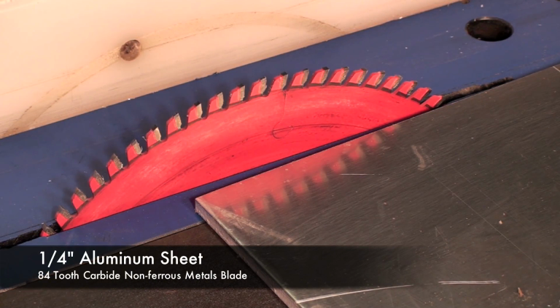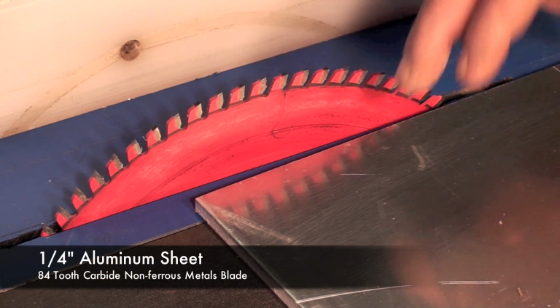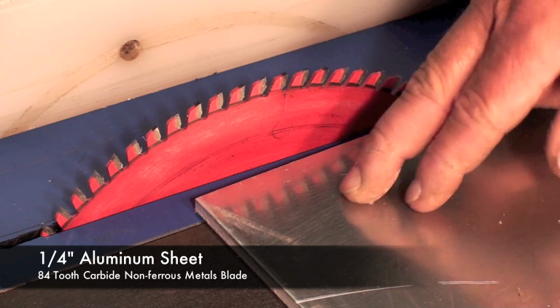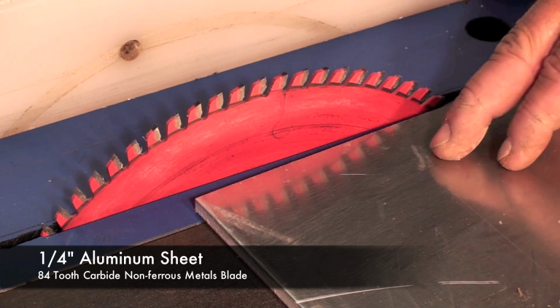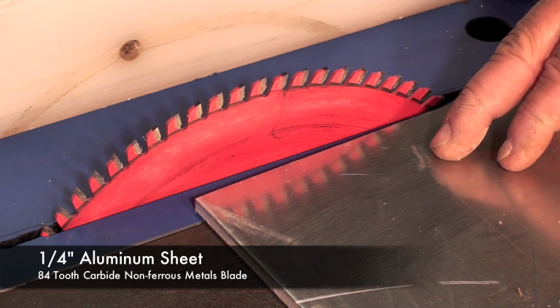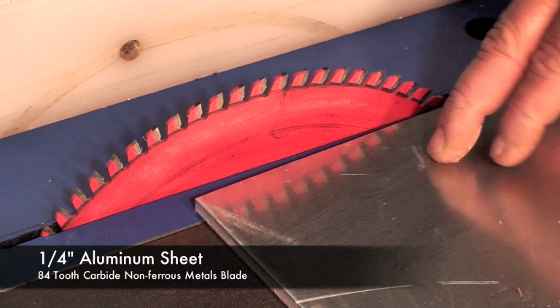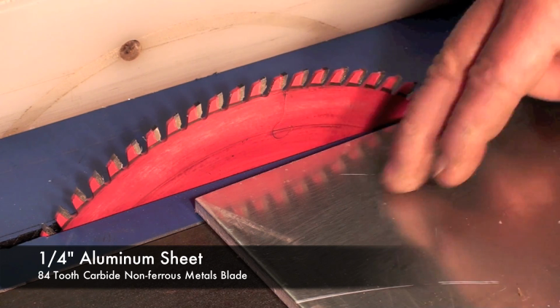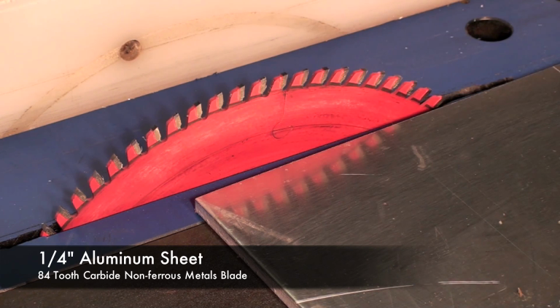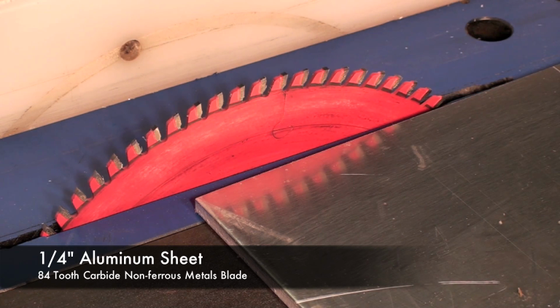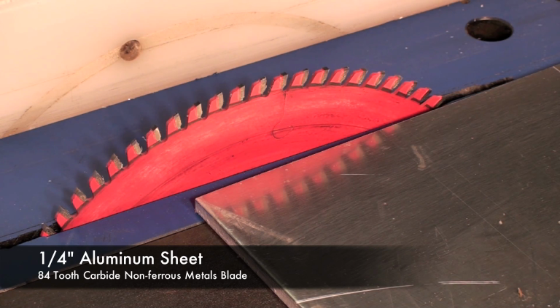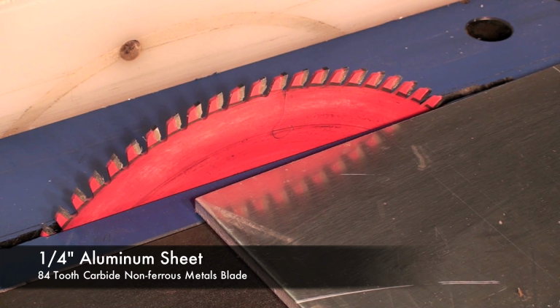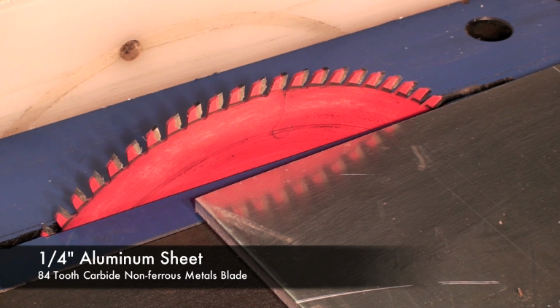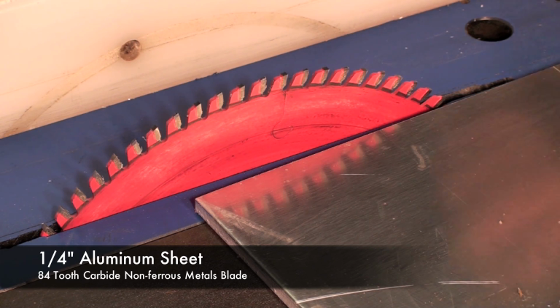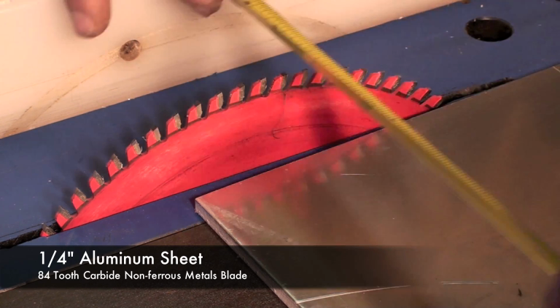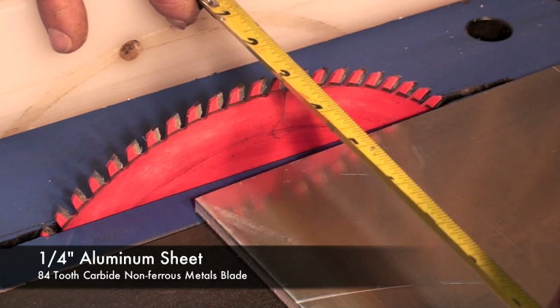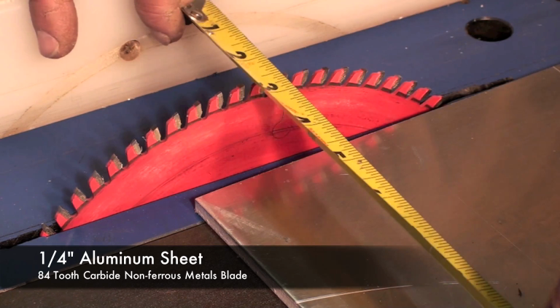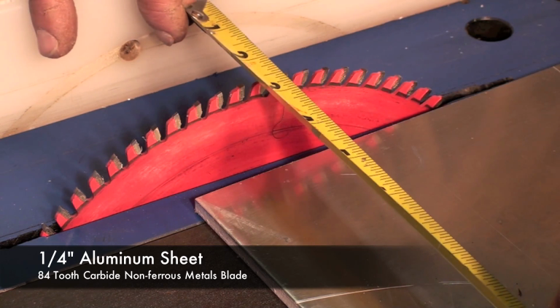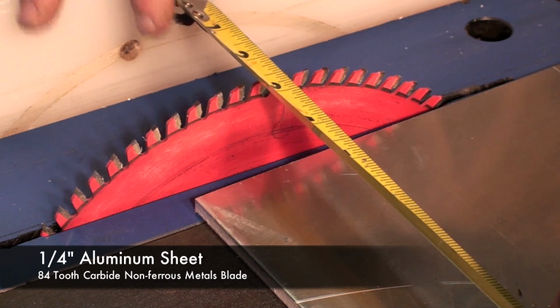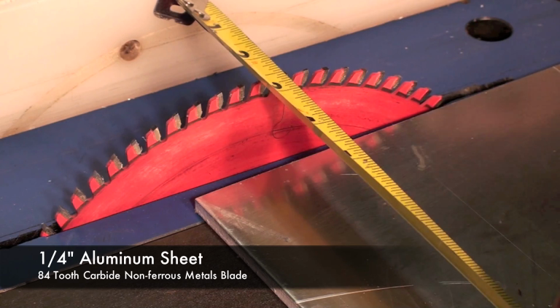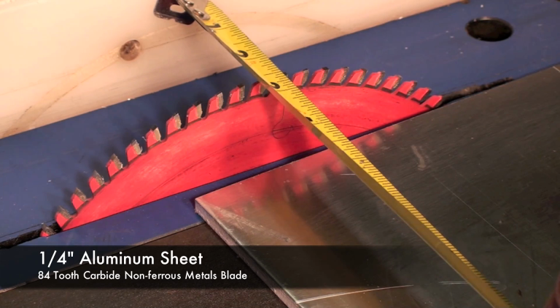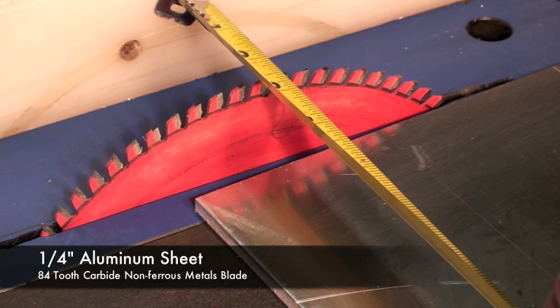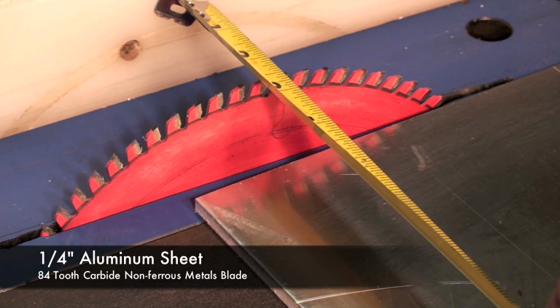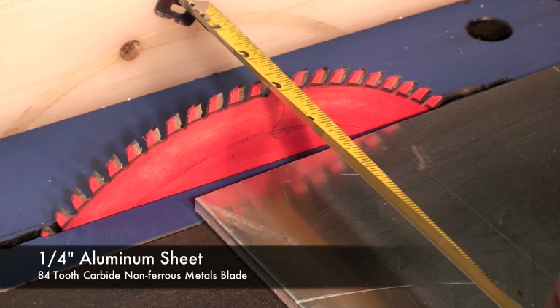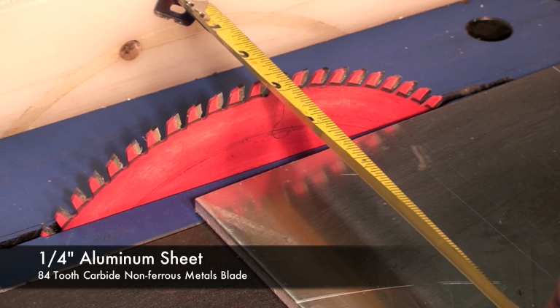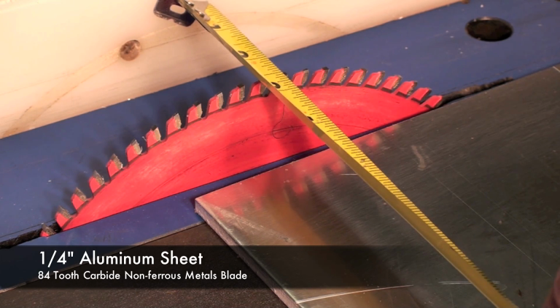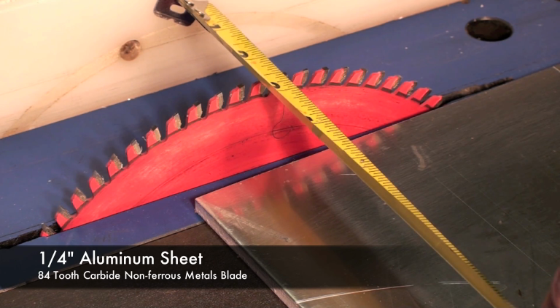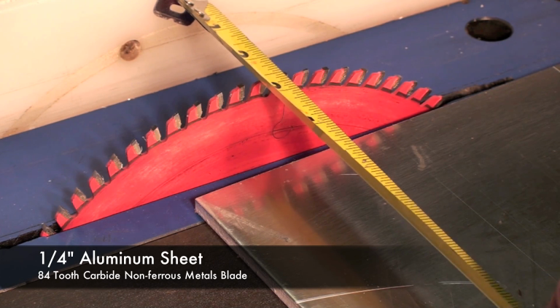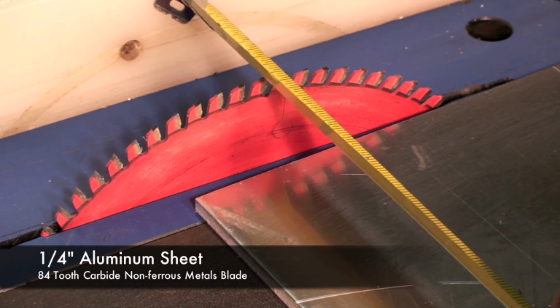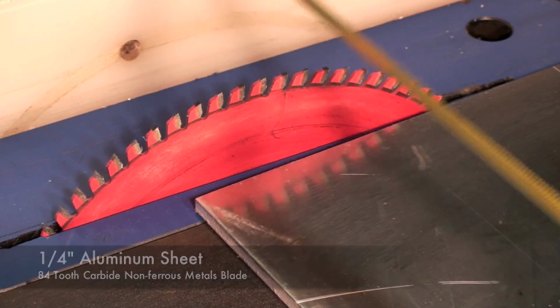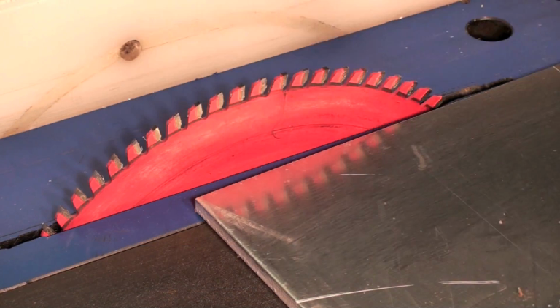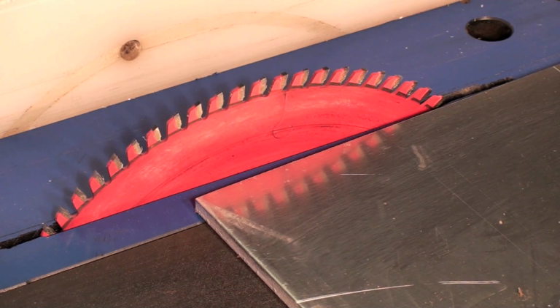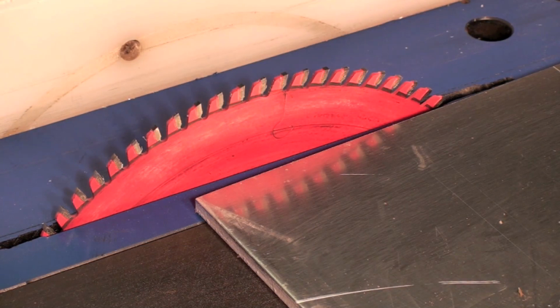To cut a piece of aluminum like this 1/4-inch sheet, I would set my fence to the required distance — in this case 2-1/2 inches — lock it down and cut.